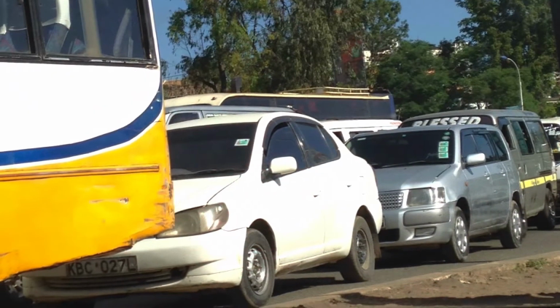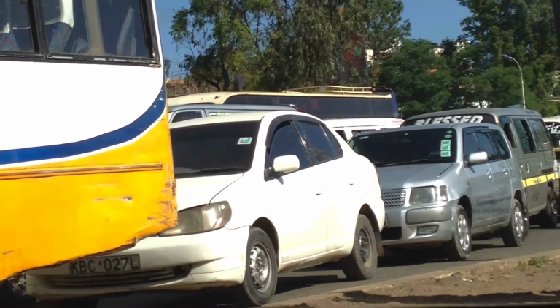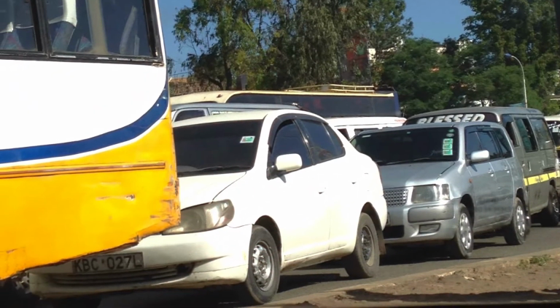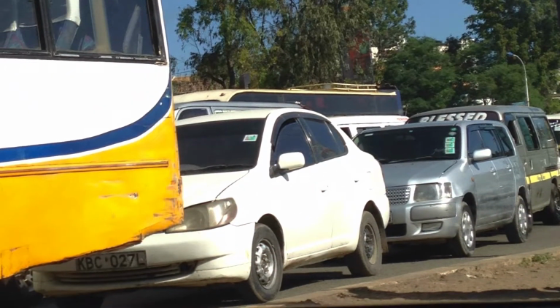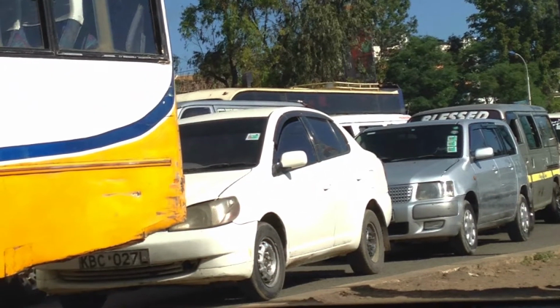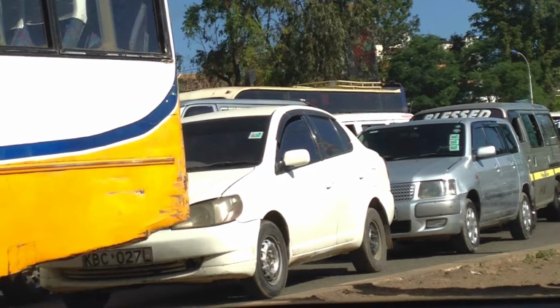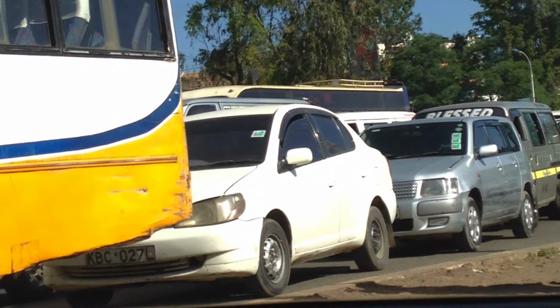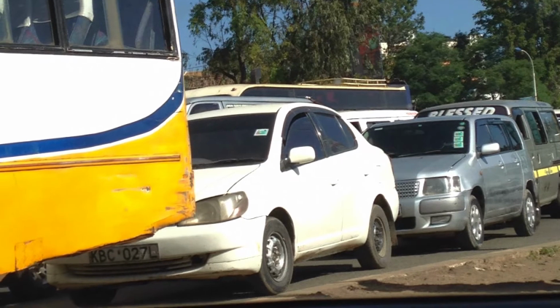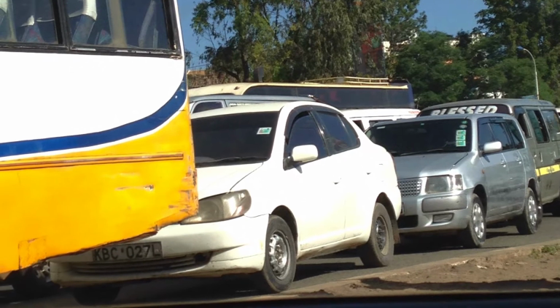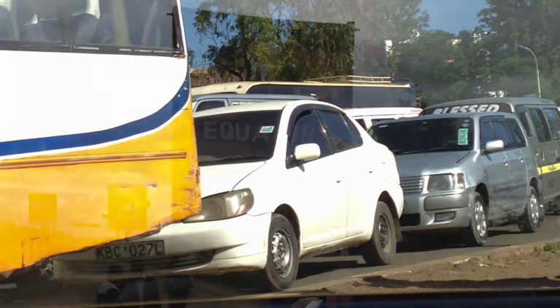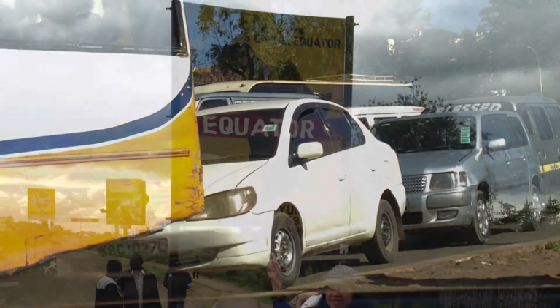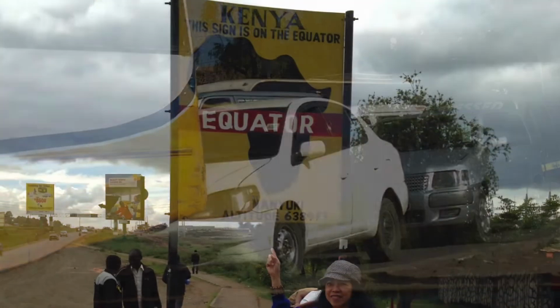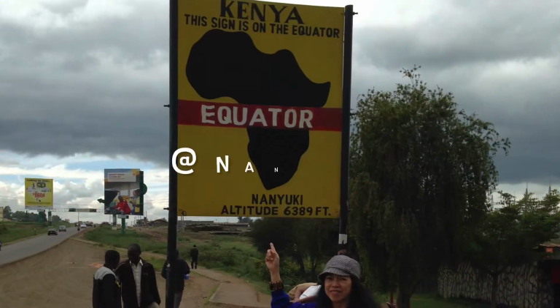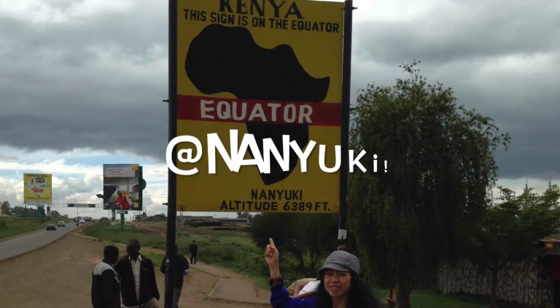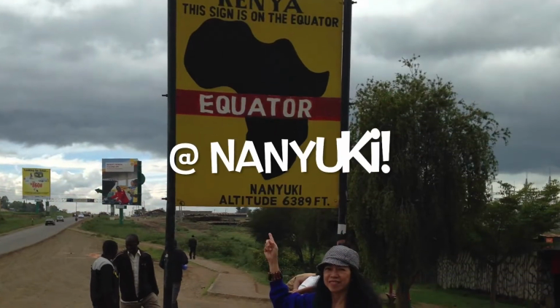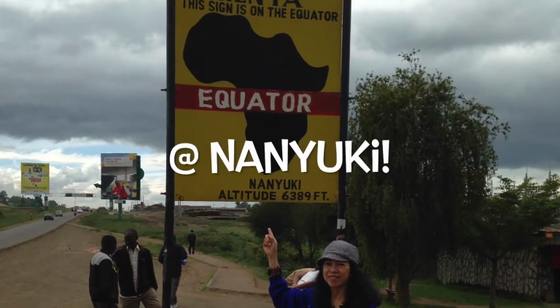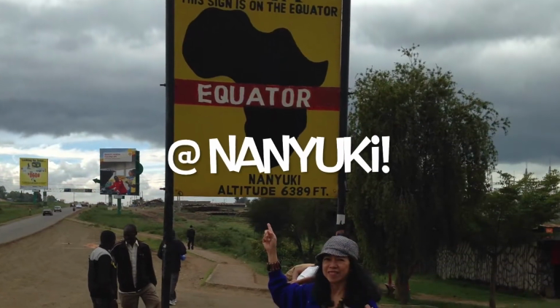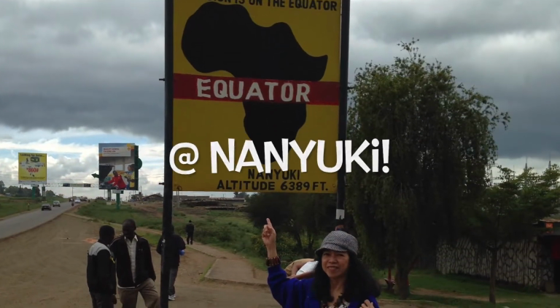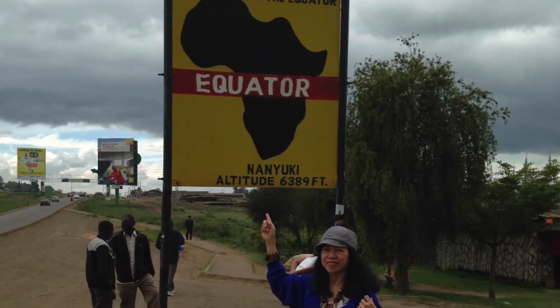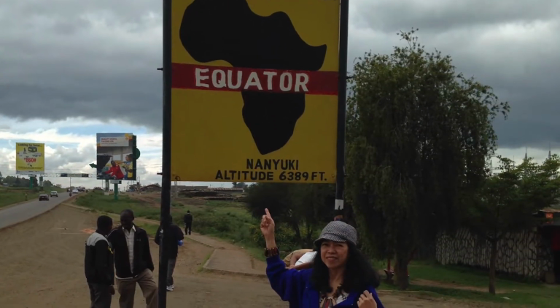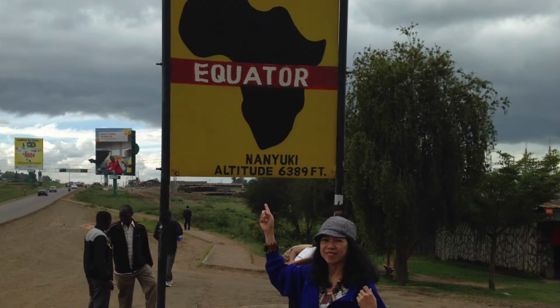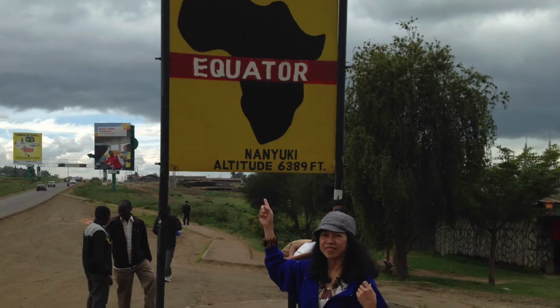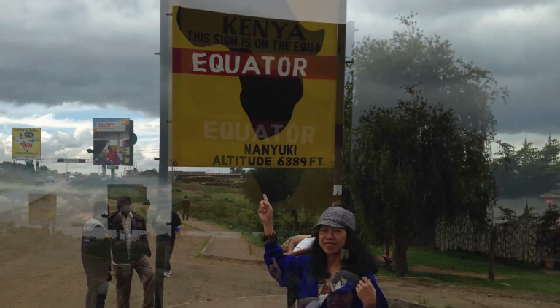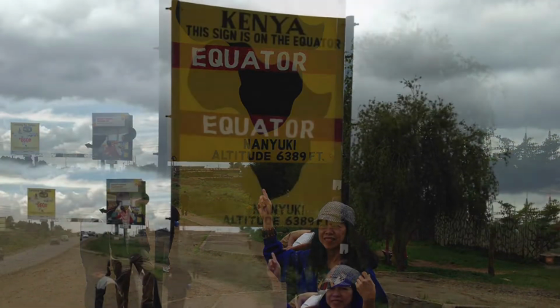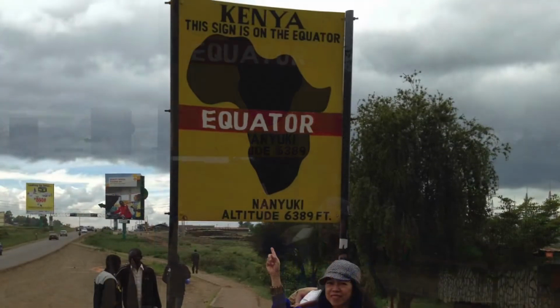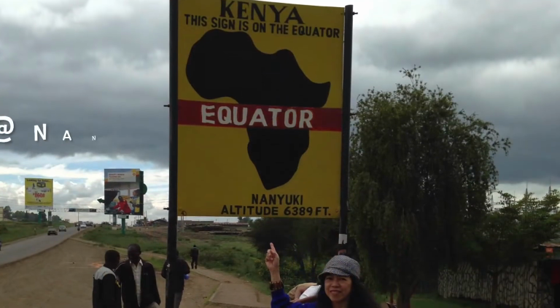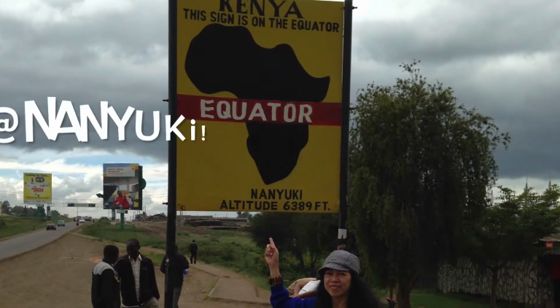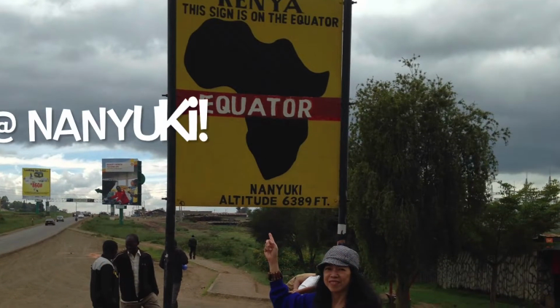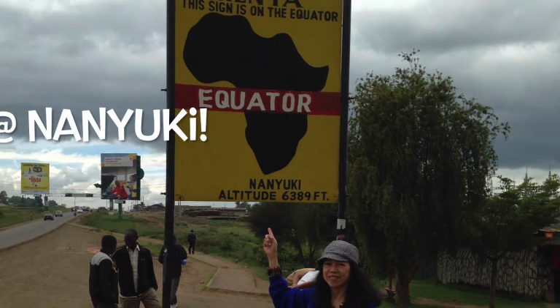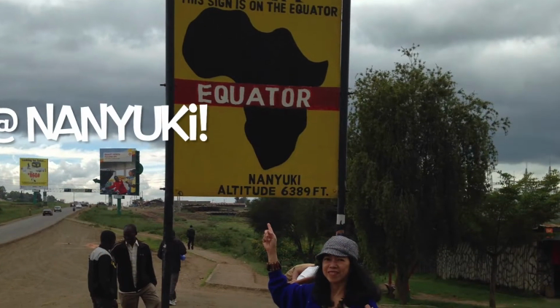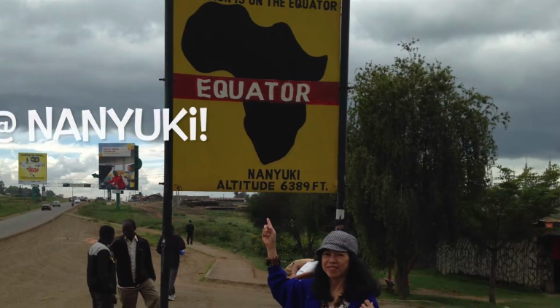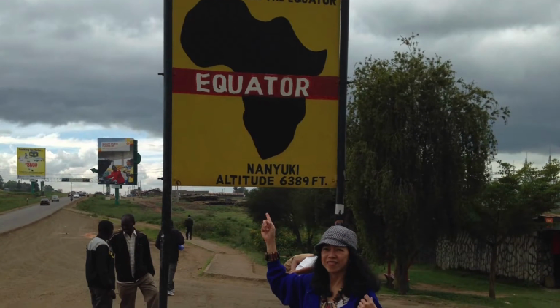As we proceeded to travel by car, we reached Nanyuki after two hours. The distance between Samburu National Reserve and Nanyuki is 99 miles.